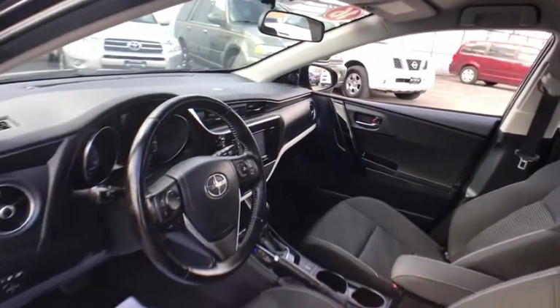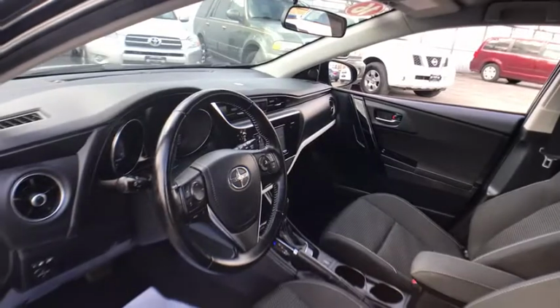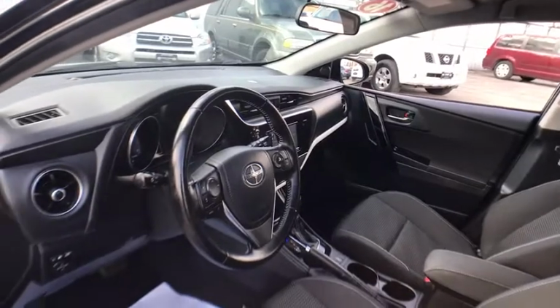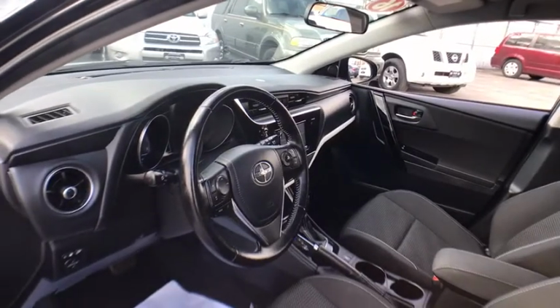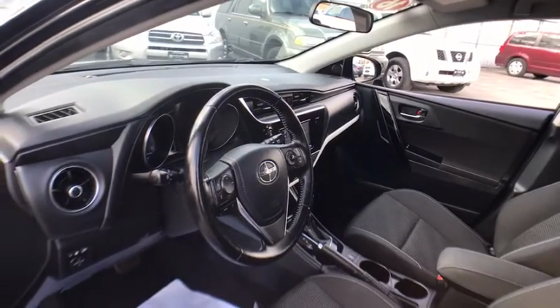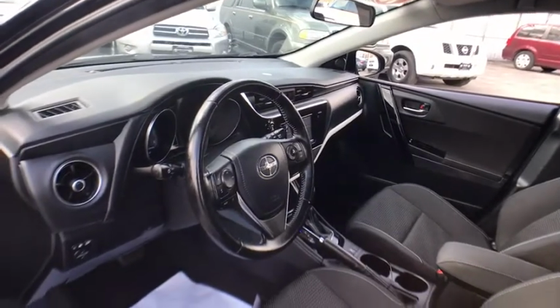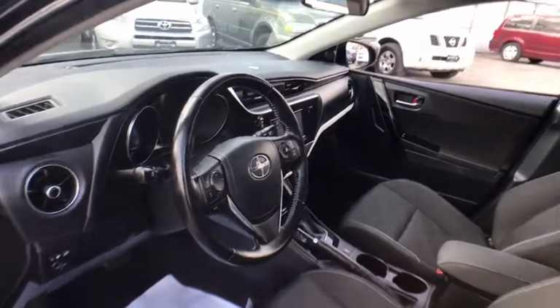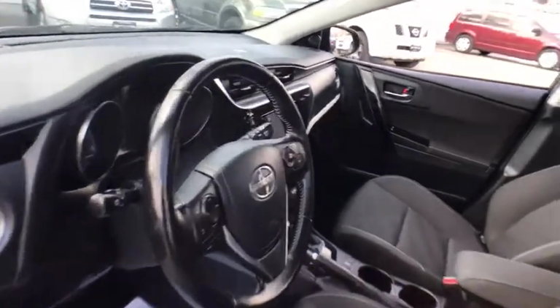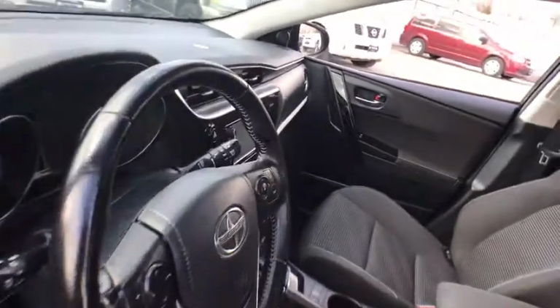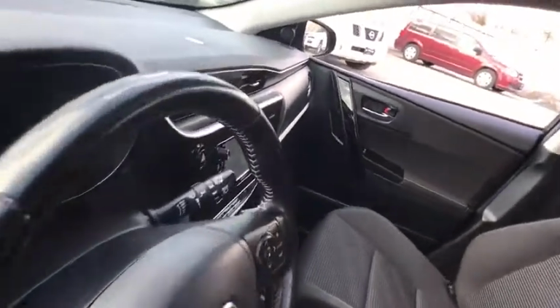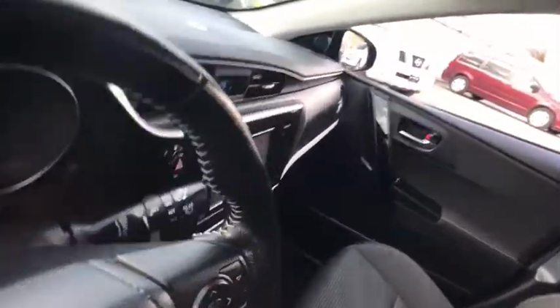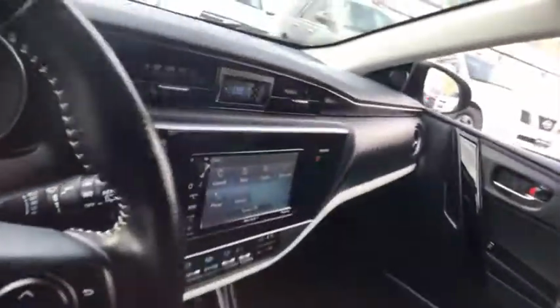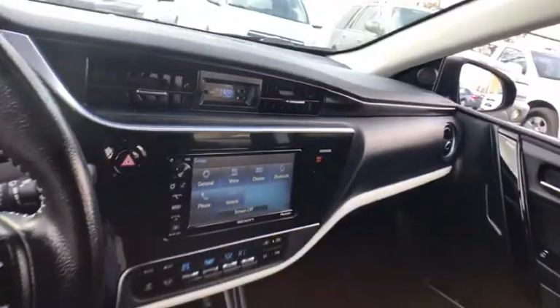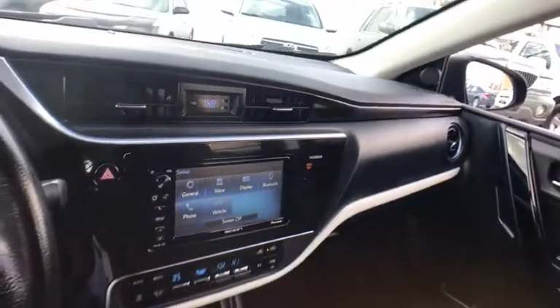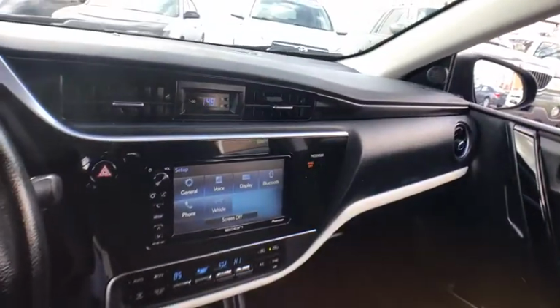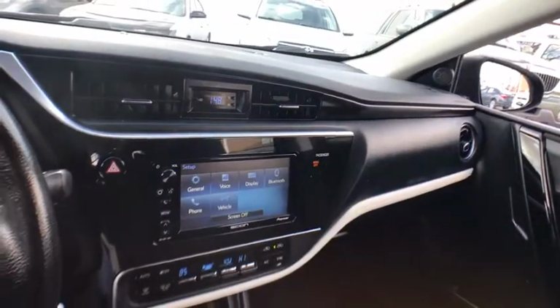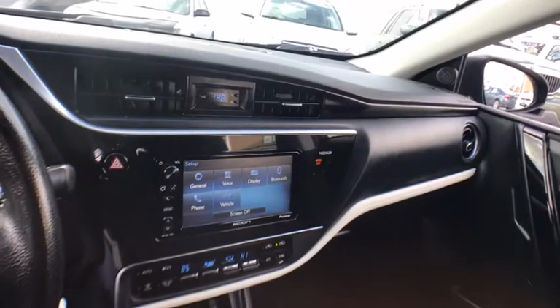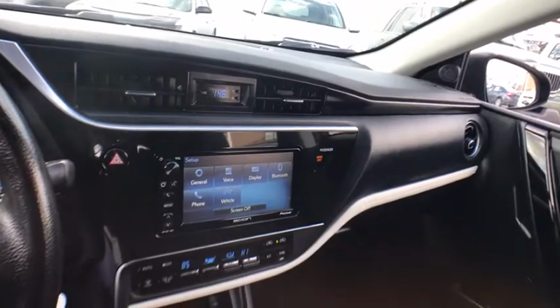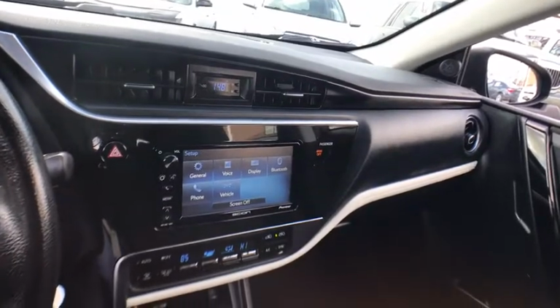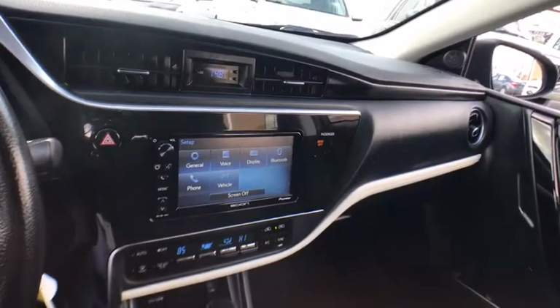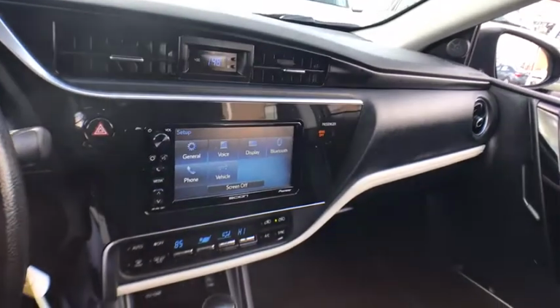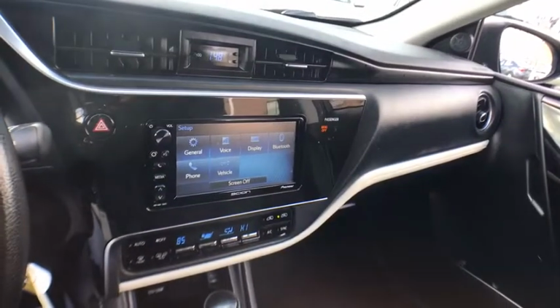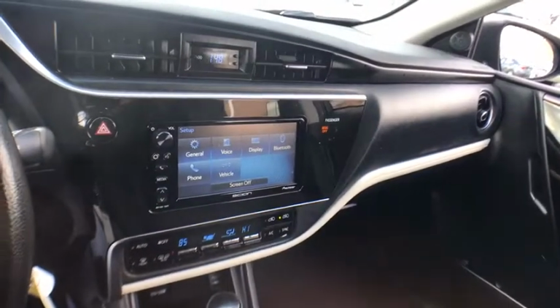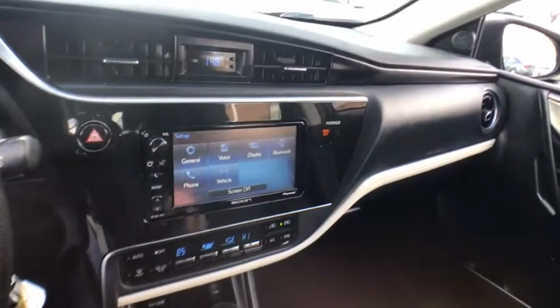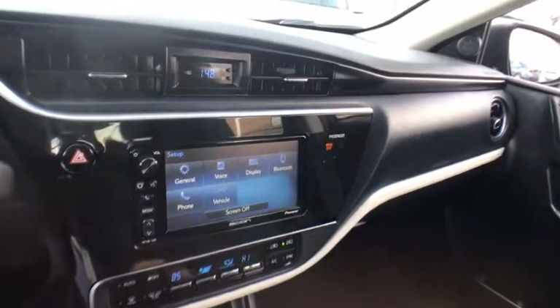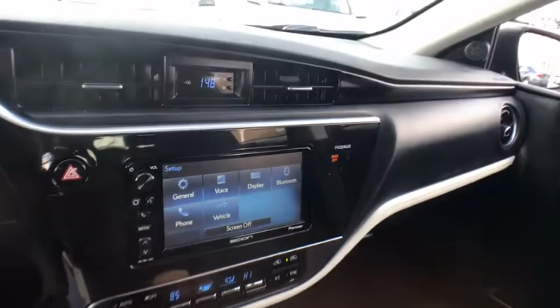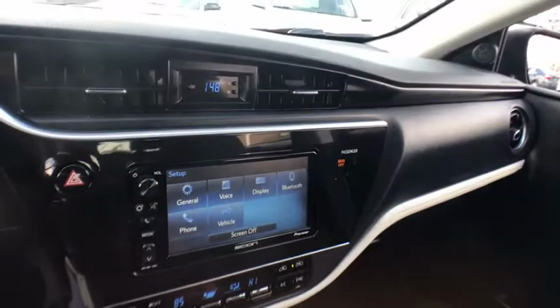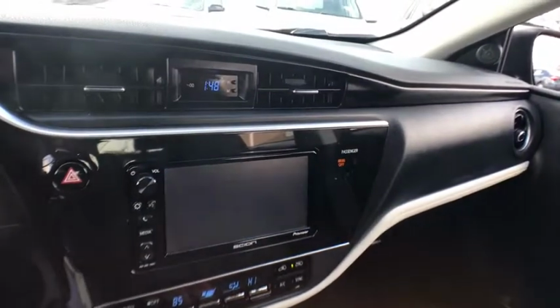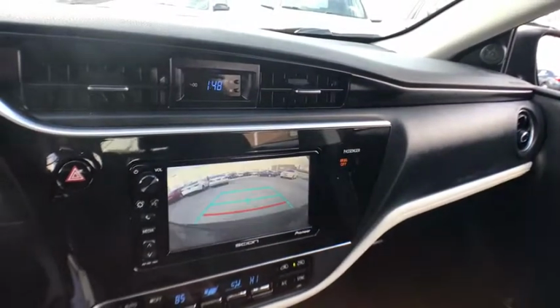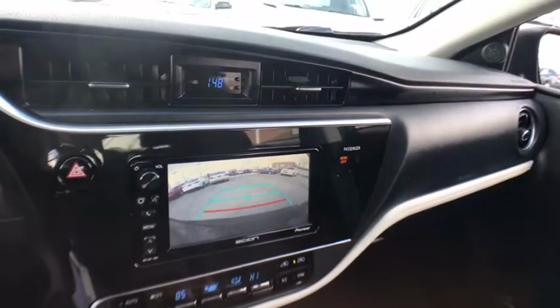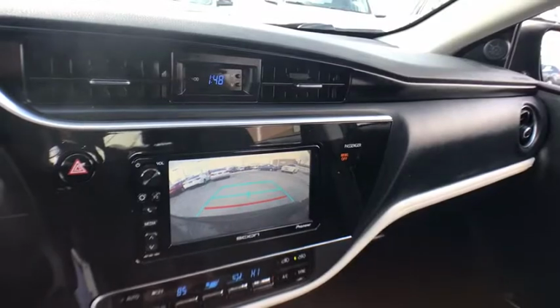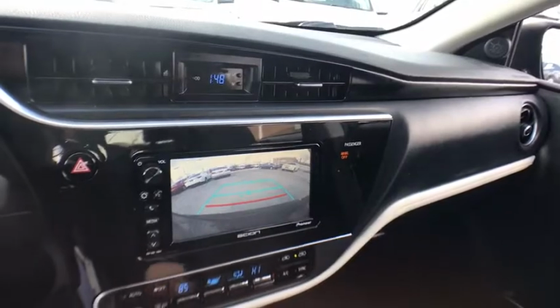Rear defrost, front-wheel drive, AM-FM stereo radio, premium sound system, and climate control. Take this vehicle for a spin and see why so many shoppers are now proud owners.